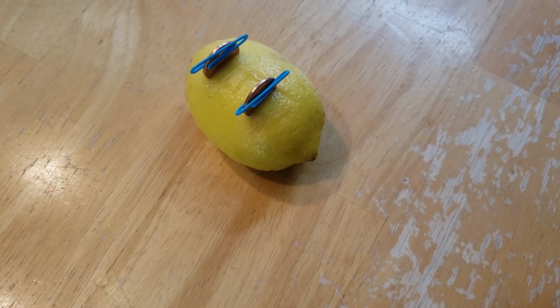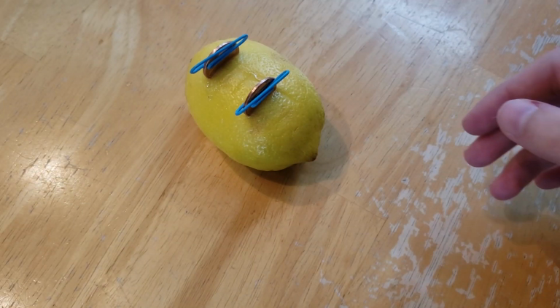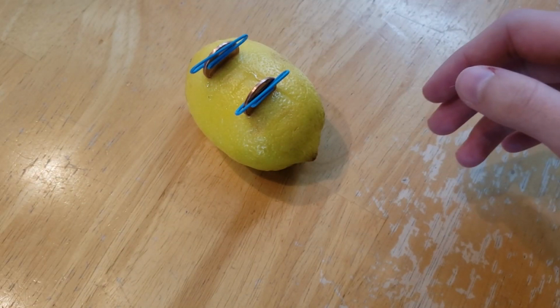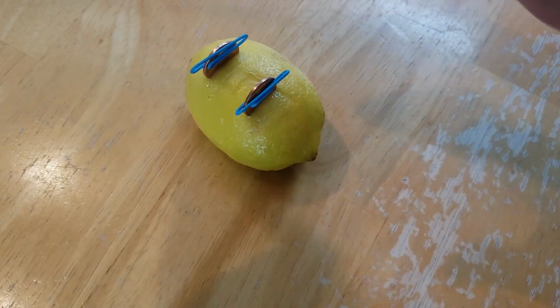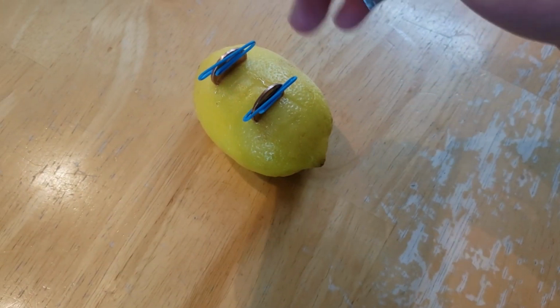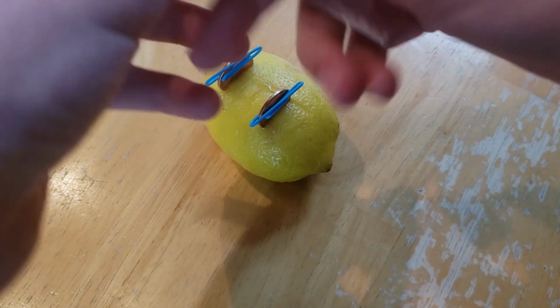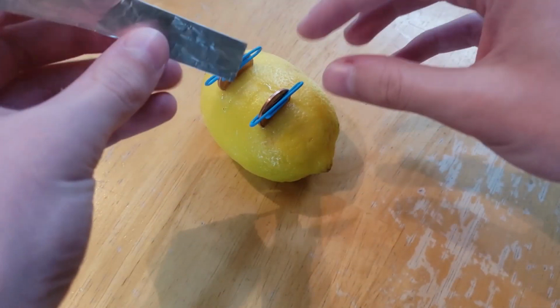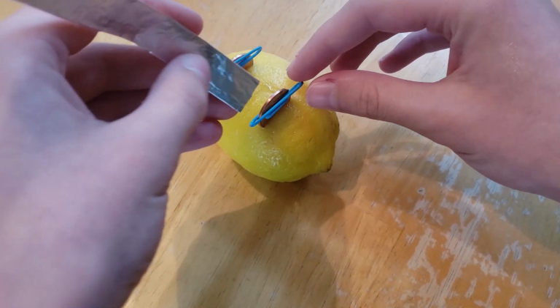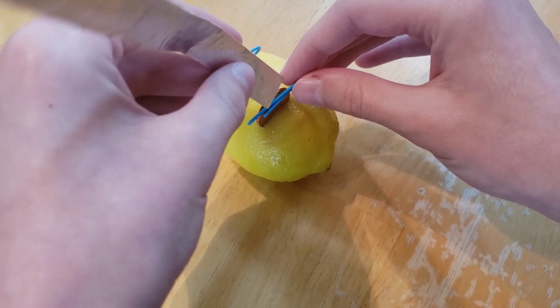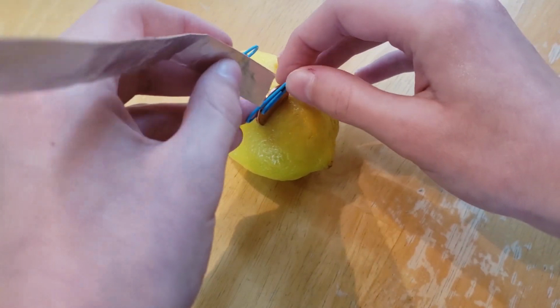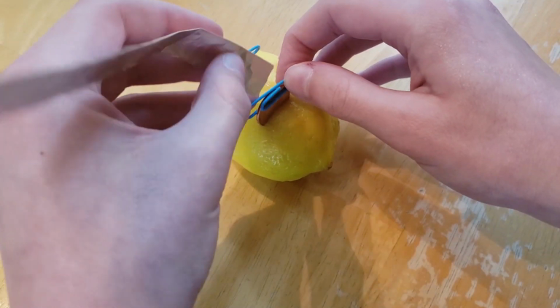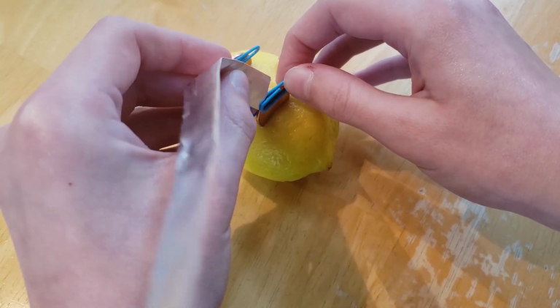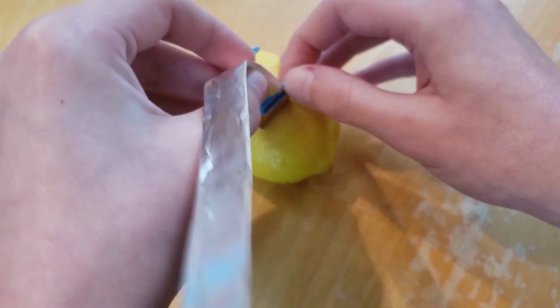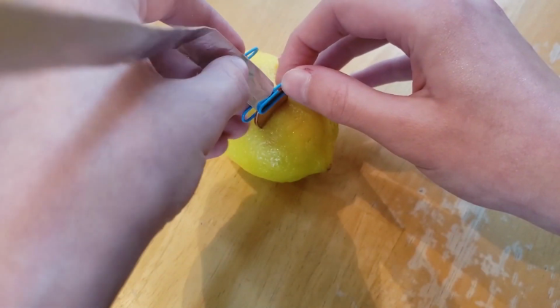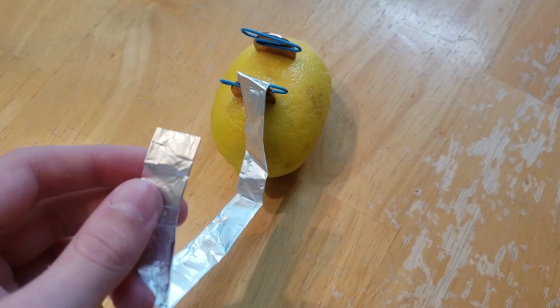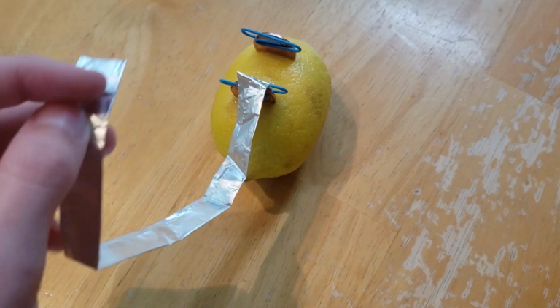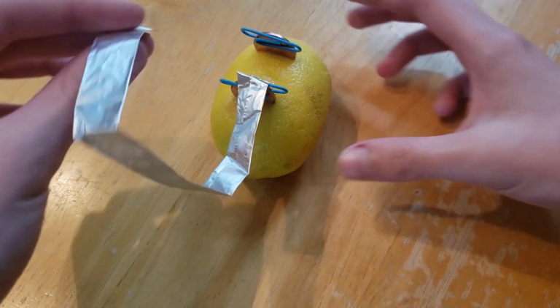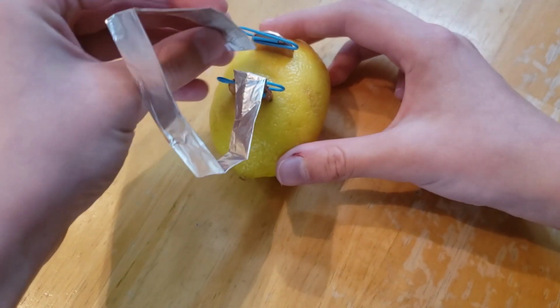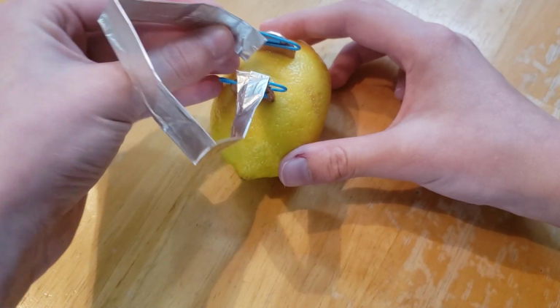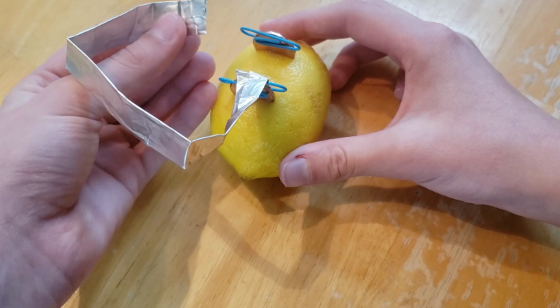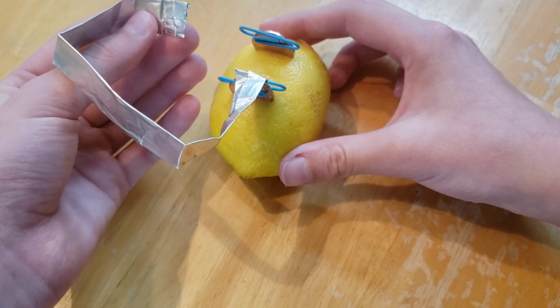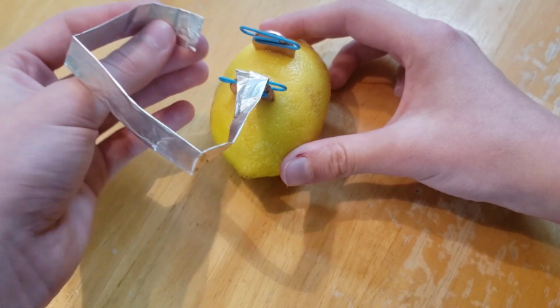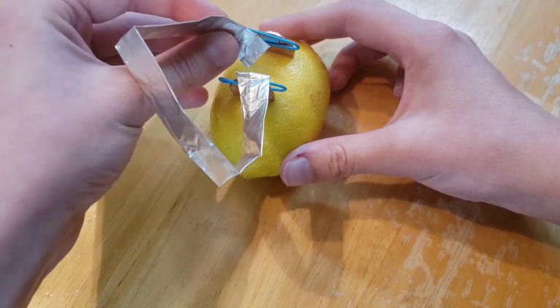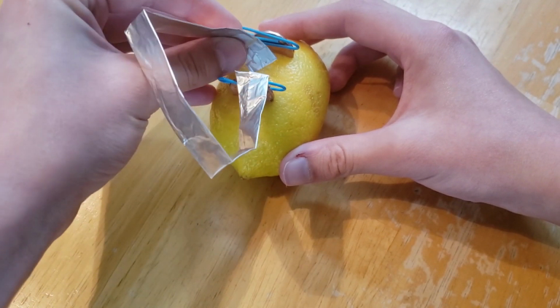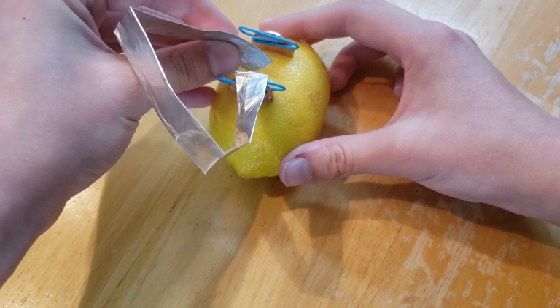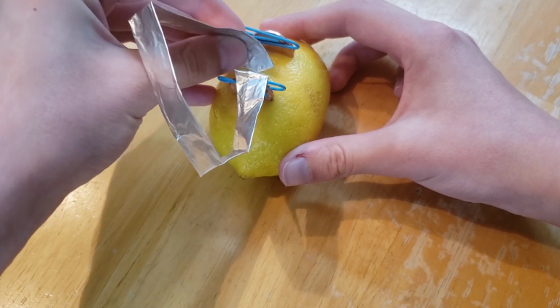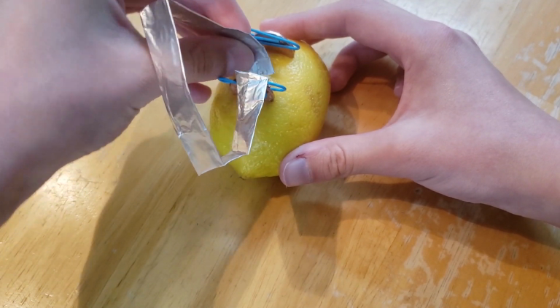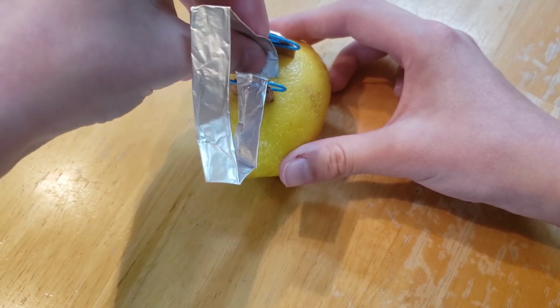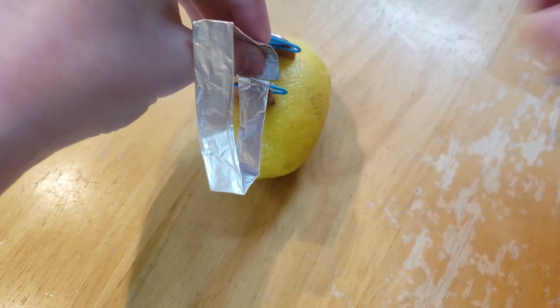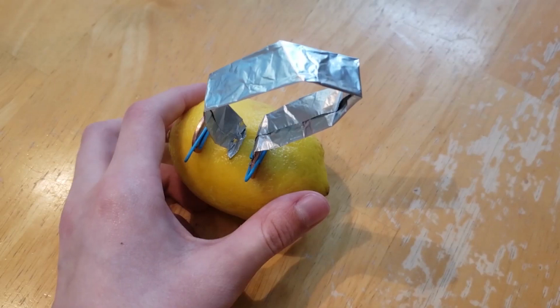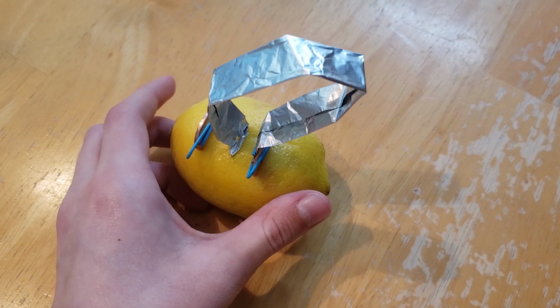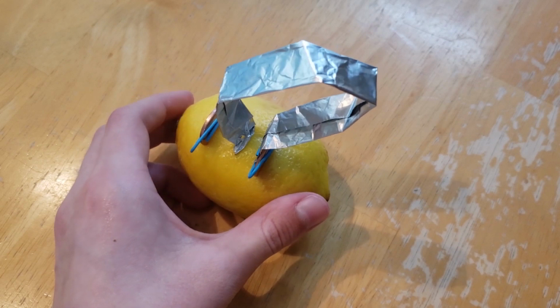On the second penny, take one of your pieces of aluminum foil and attach it using the plastic-coated paper clip. After you're done with that, stick the end of the tin foil into the slot.